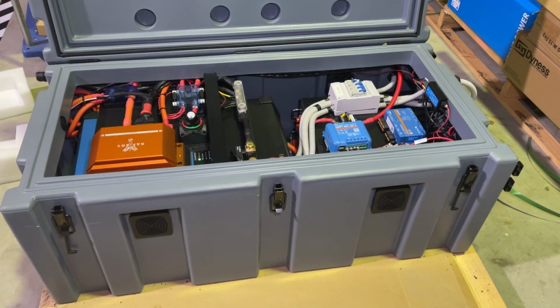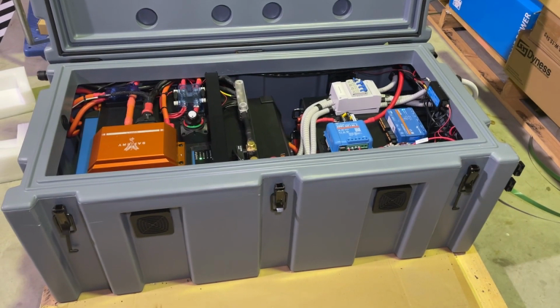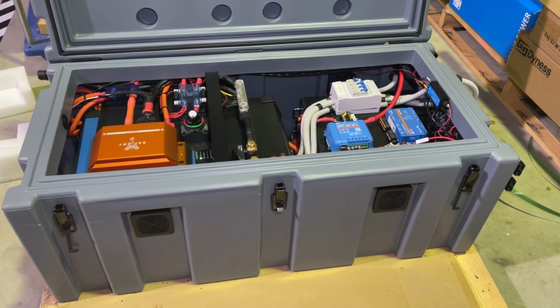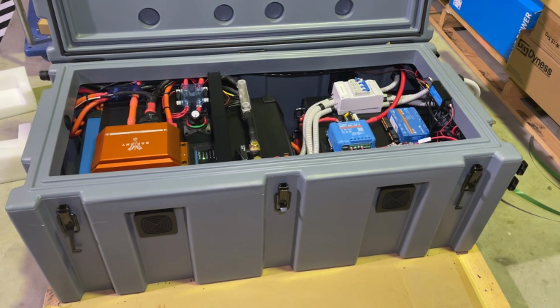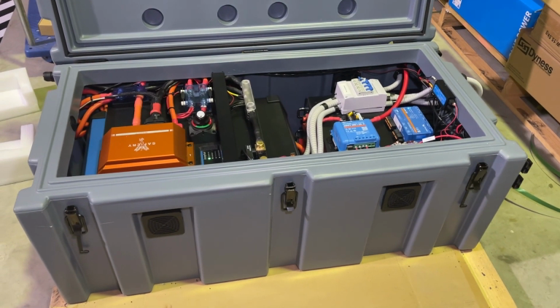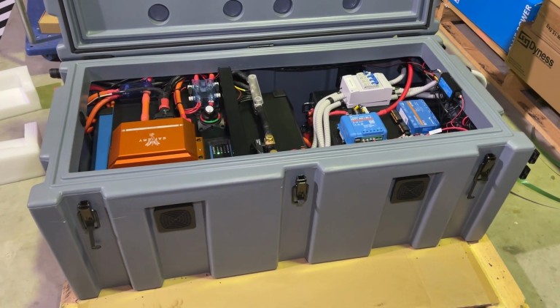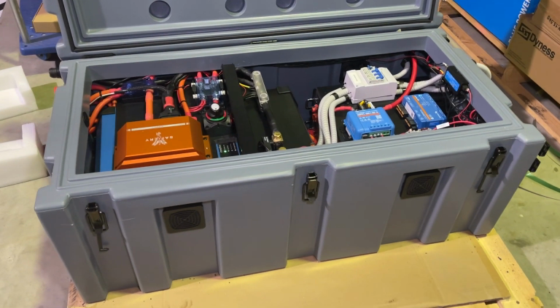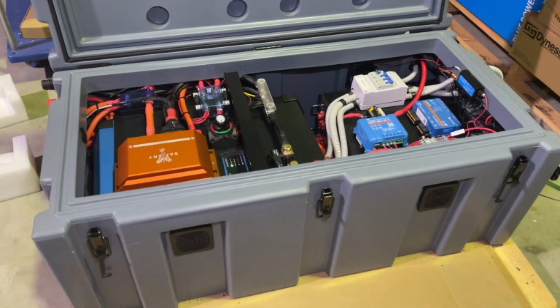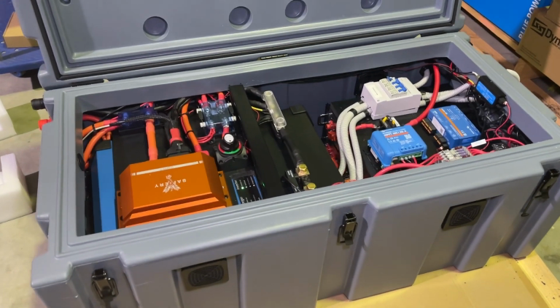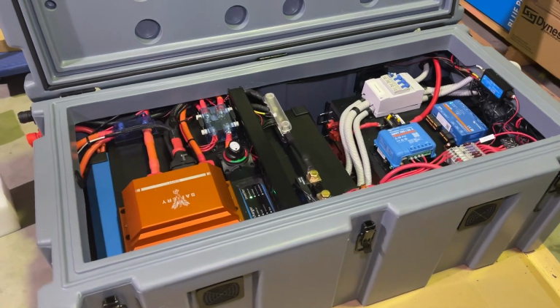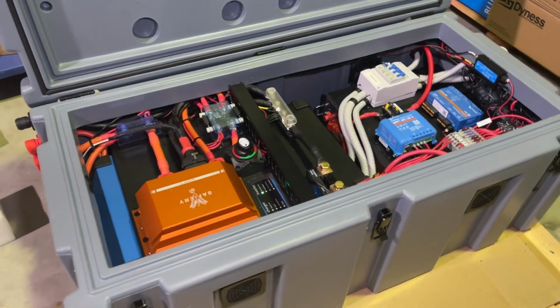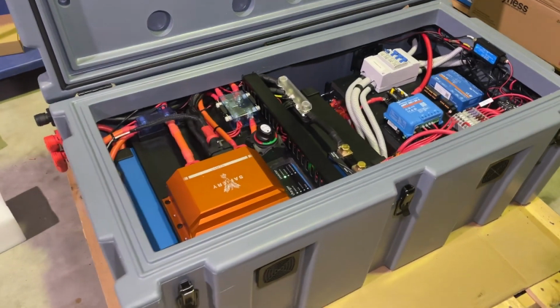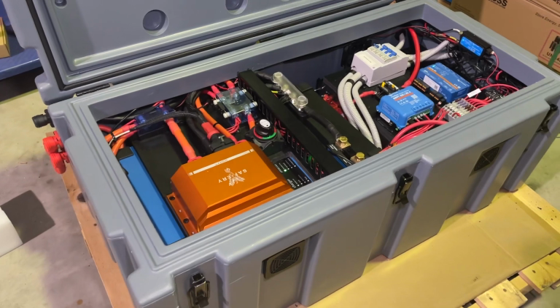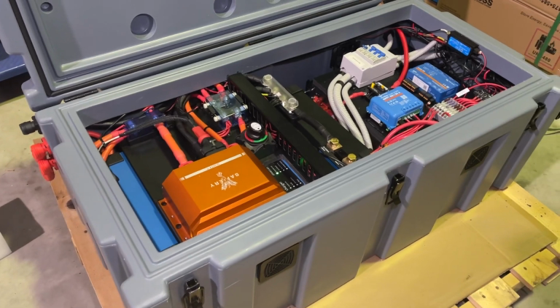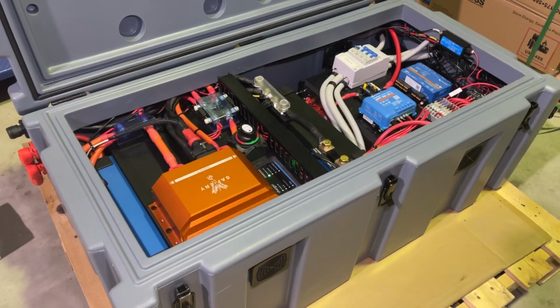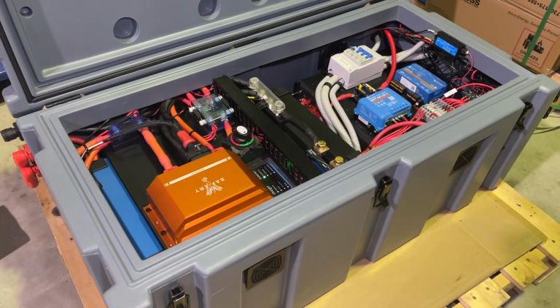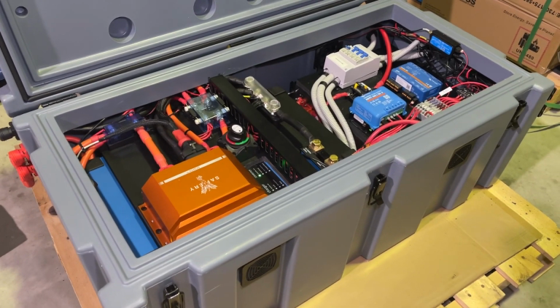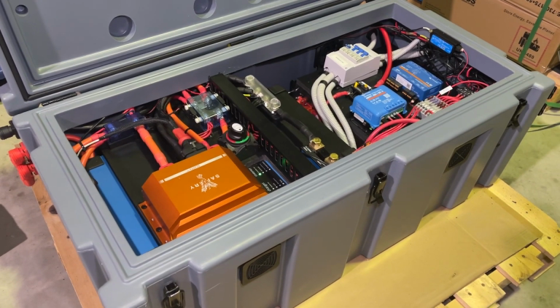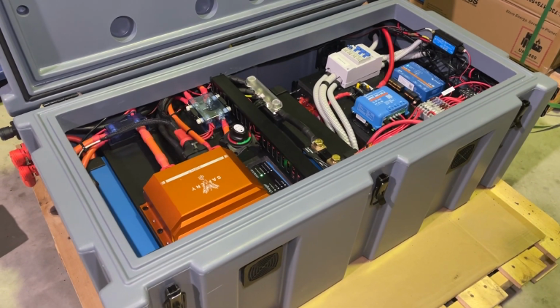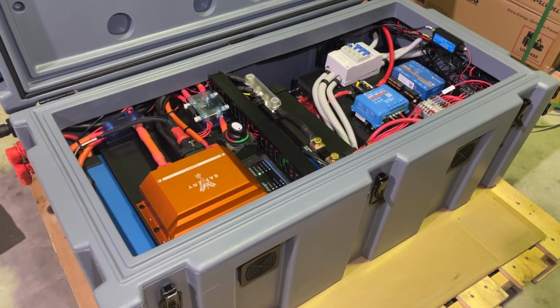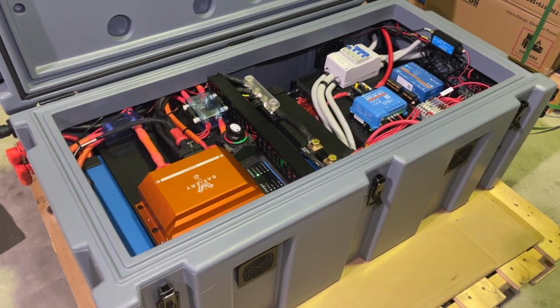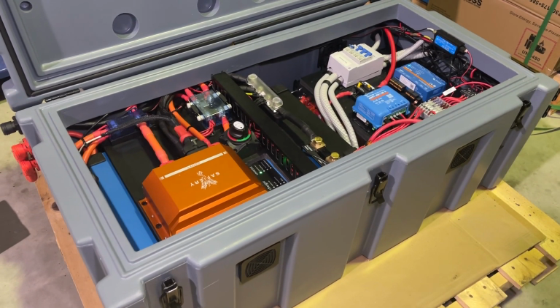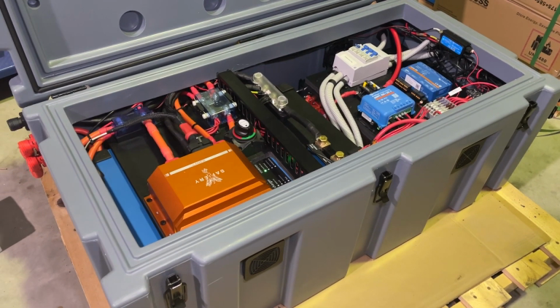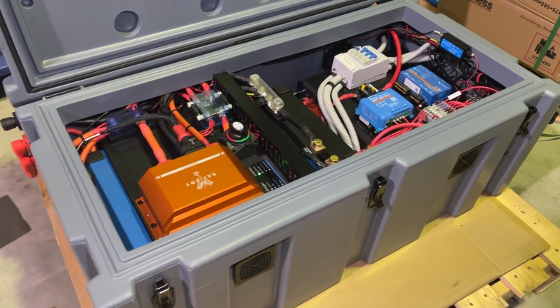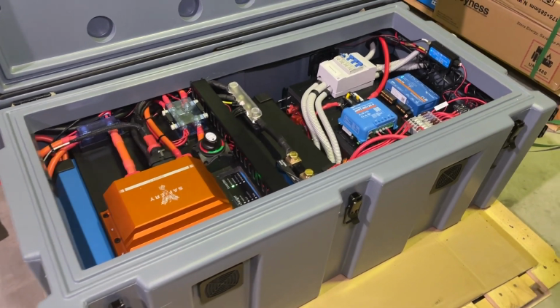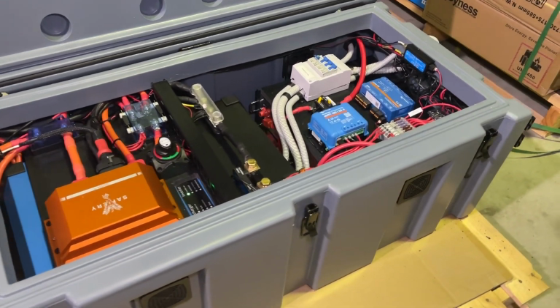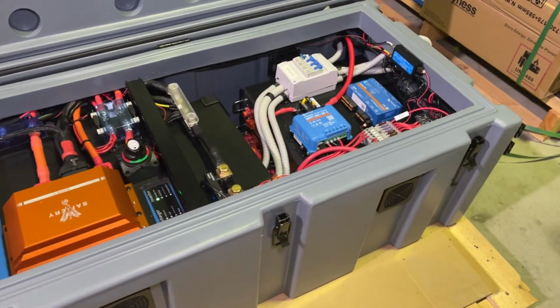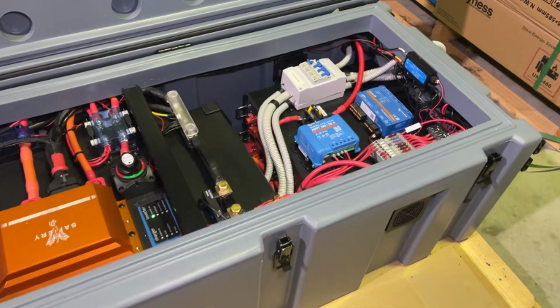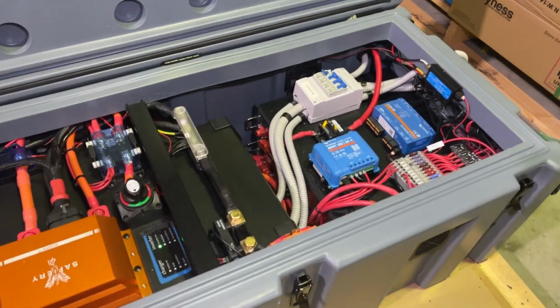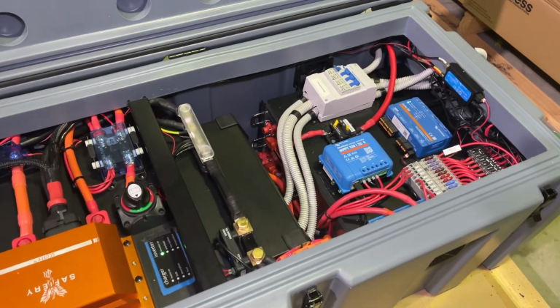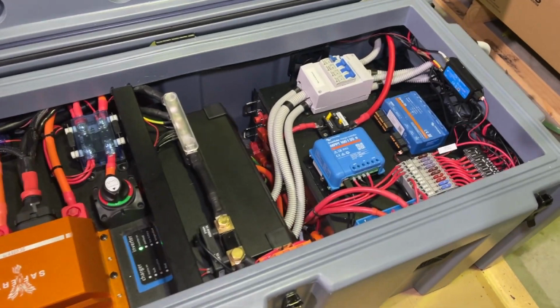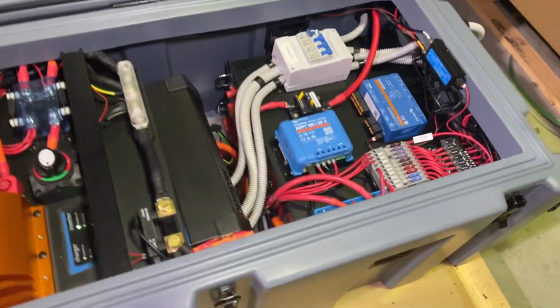Hi, Bruce from Safari, and it's a shout out to 75 series owners. This is going on a 75 series with a camper on the back for Lee Cooper, and a couple of things are a little bit different in here.